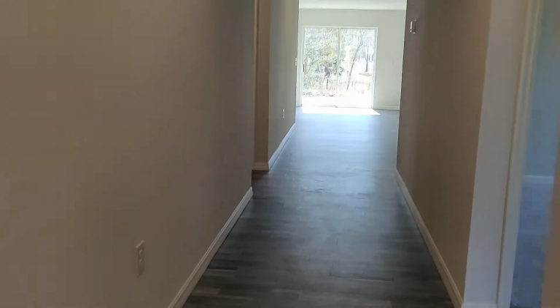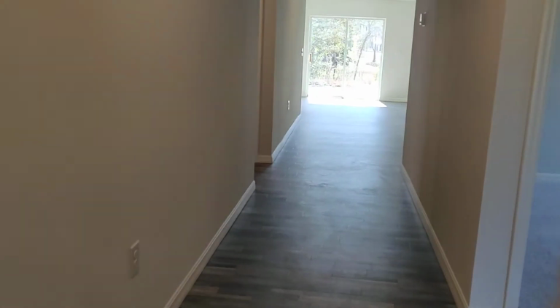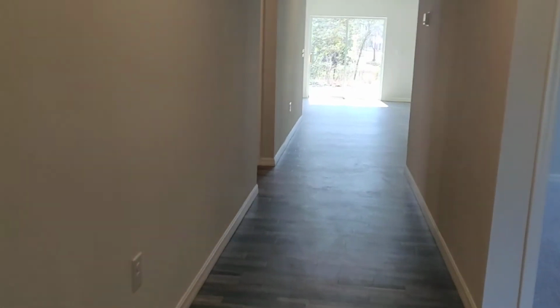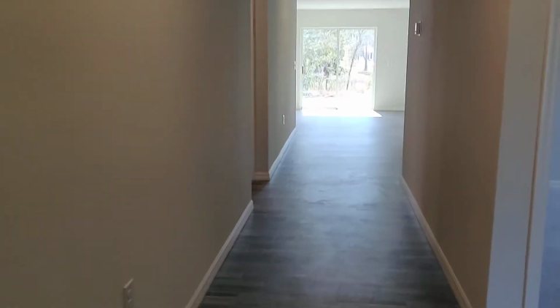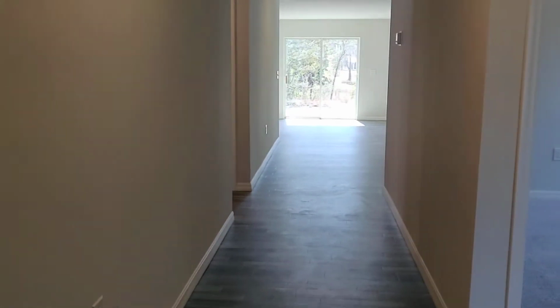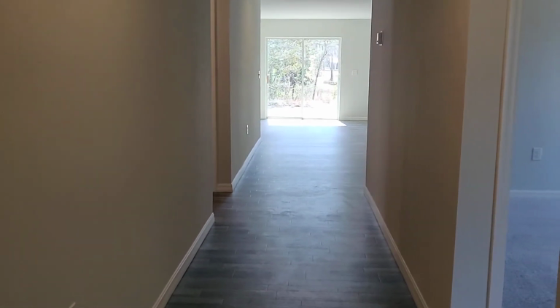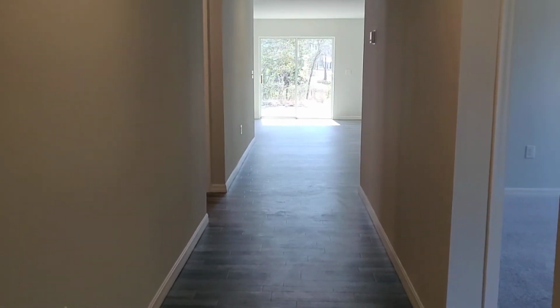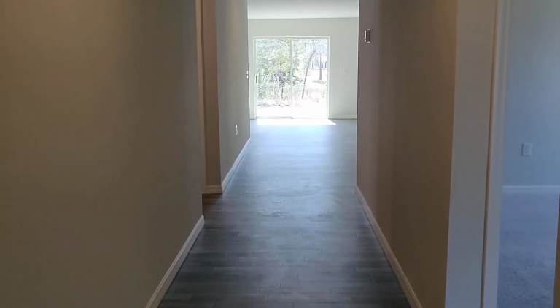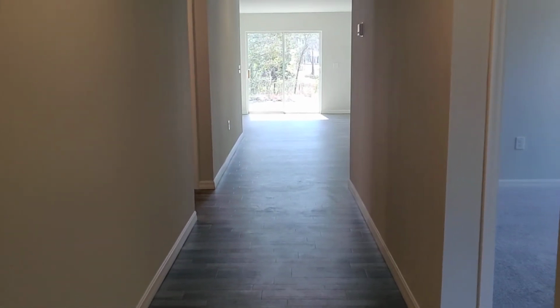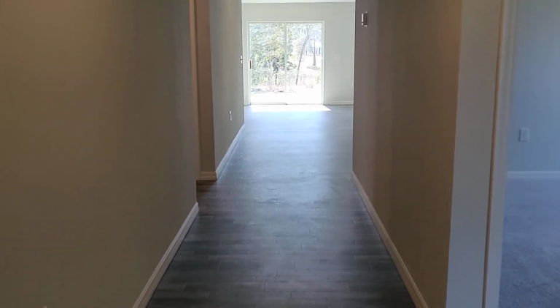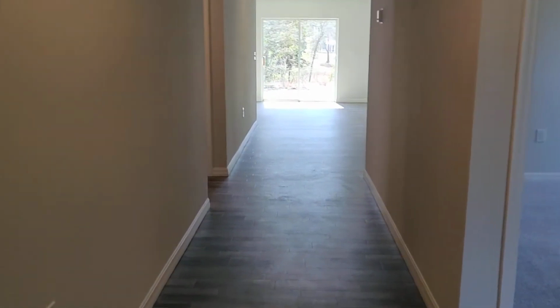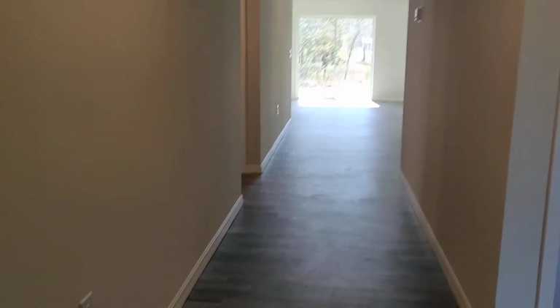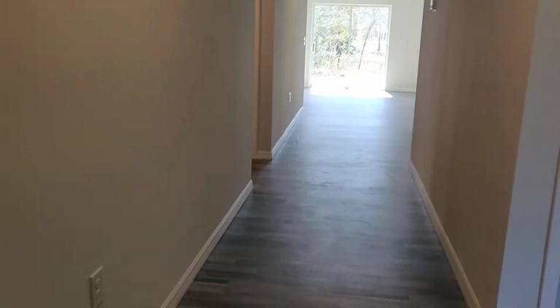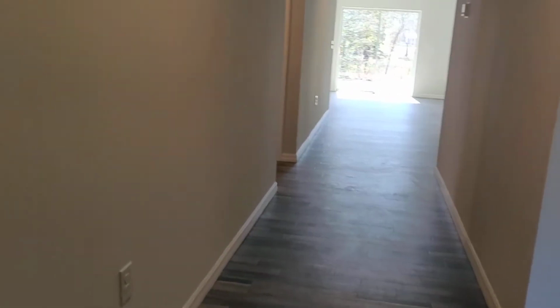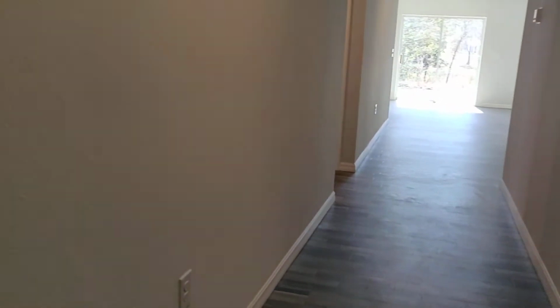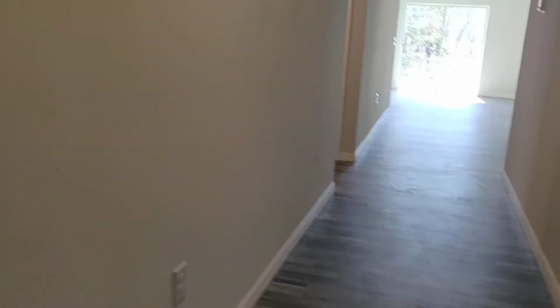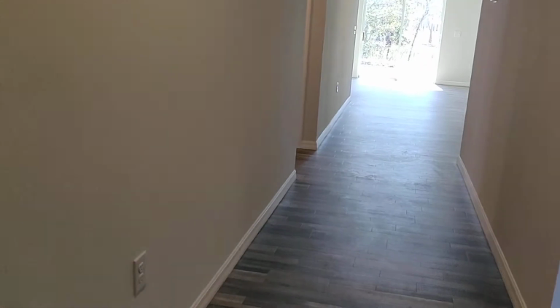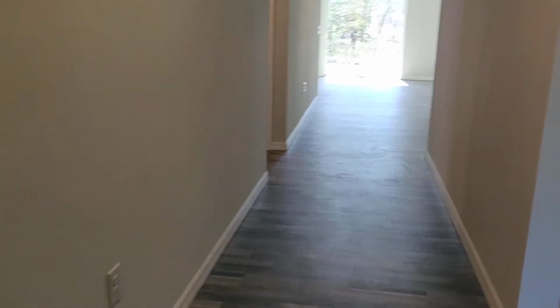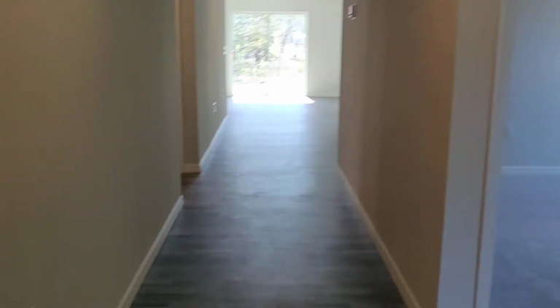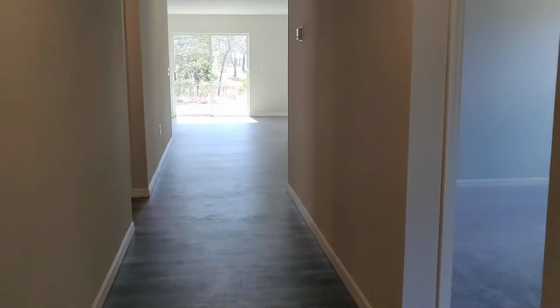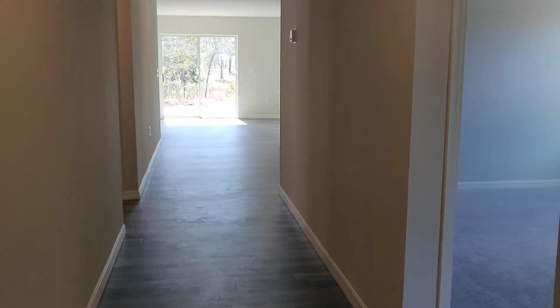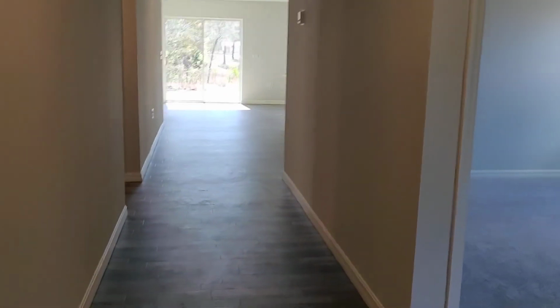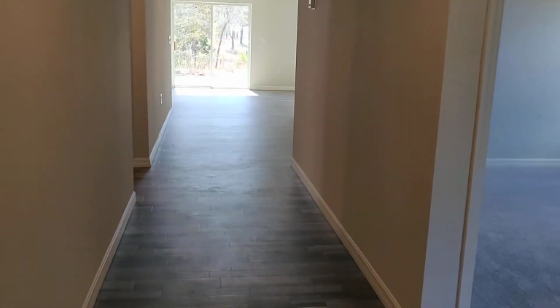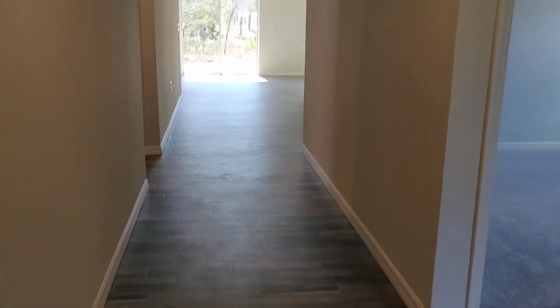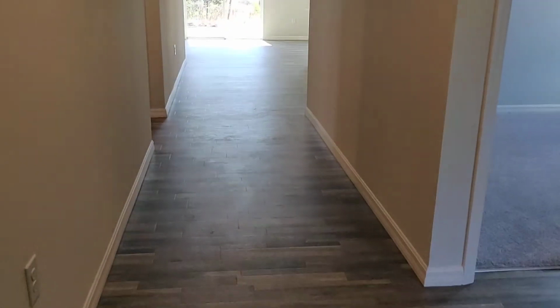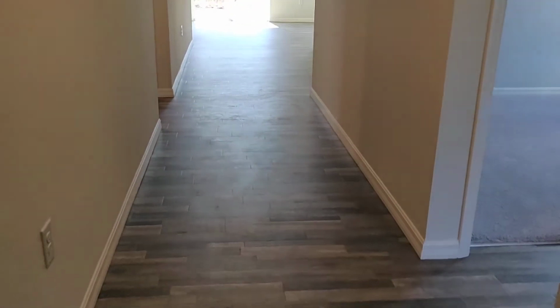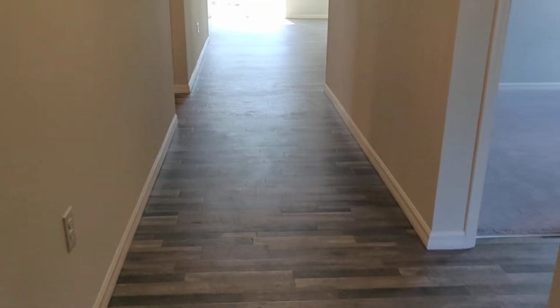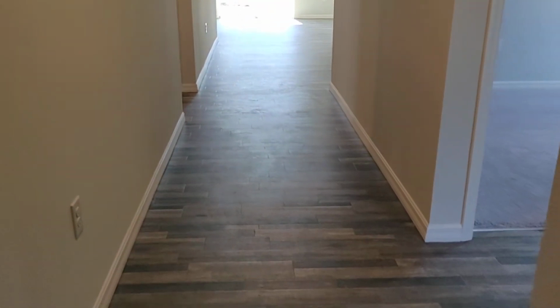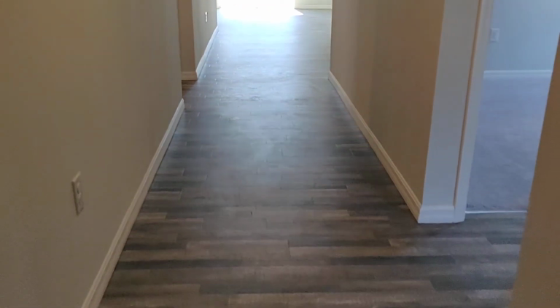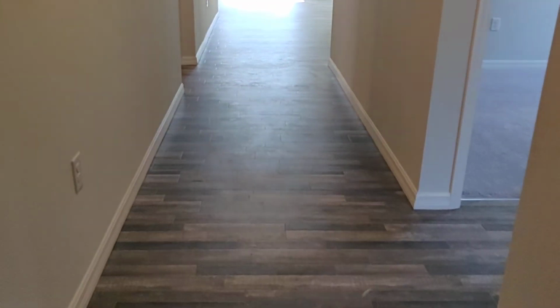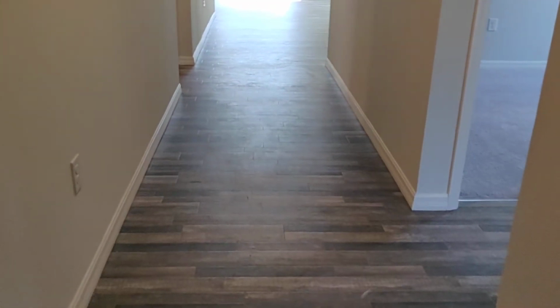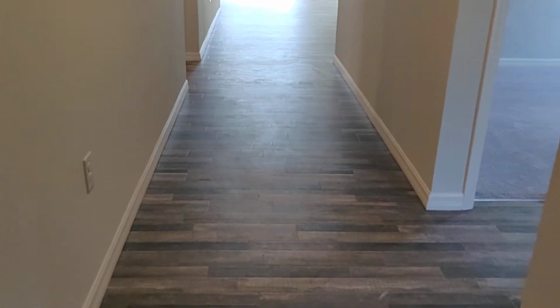So this is 1449 square feet, four bedrooms, two bath, two car garage. This is exactly how these homes come — this is standard.